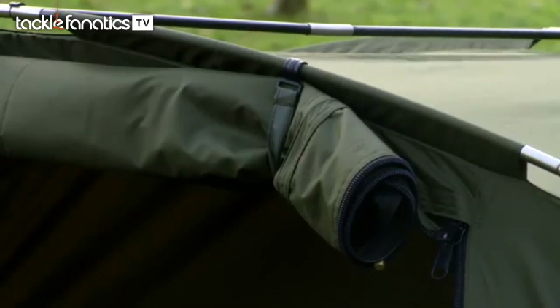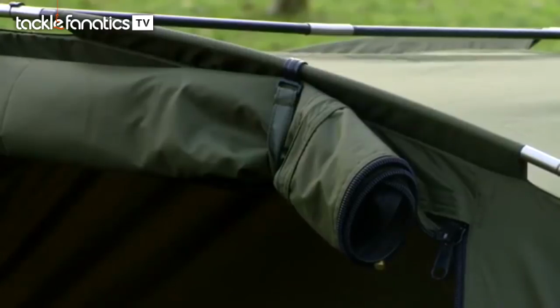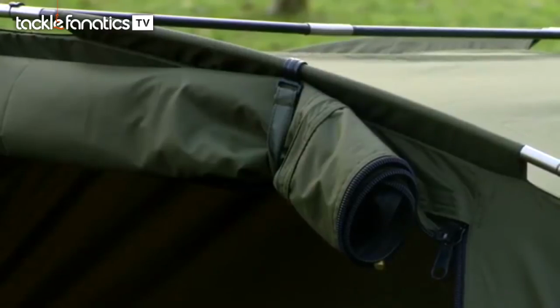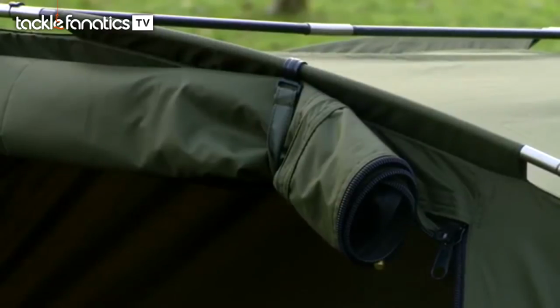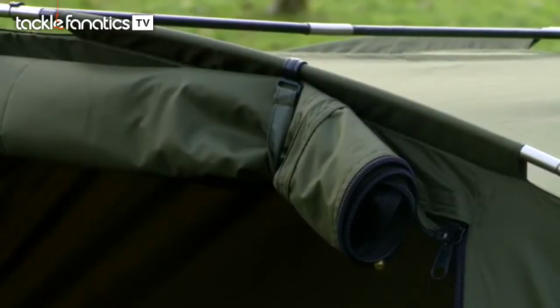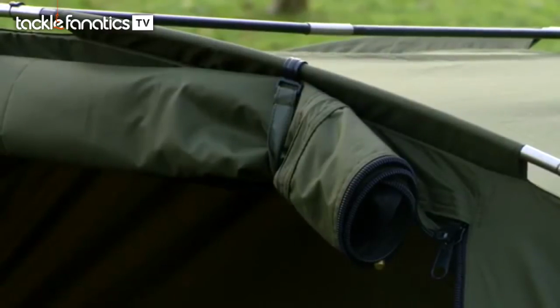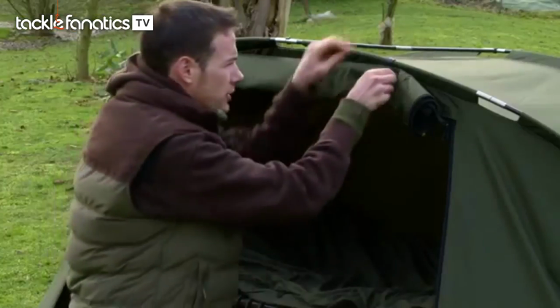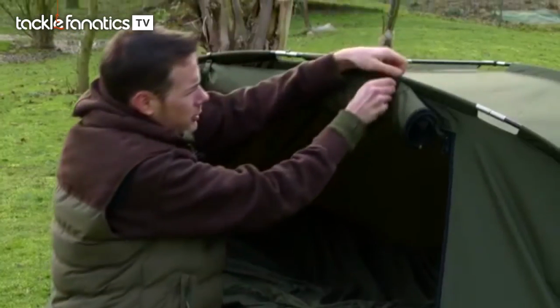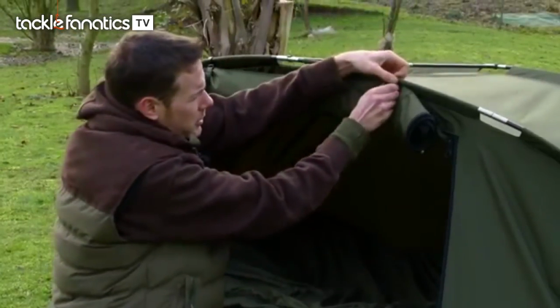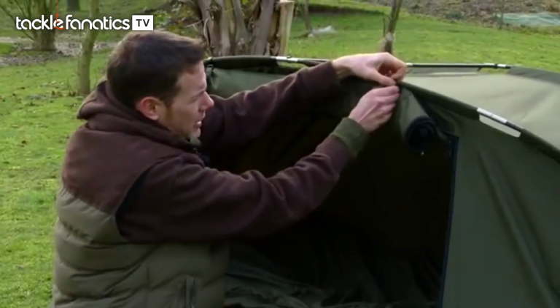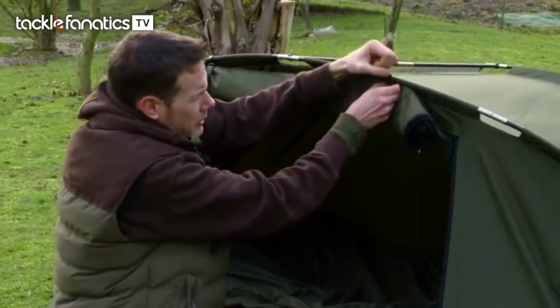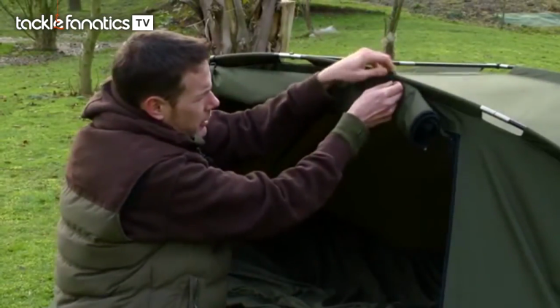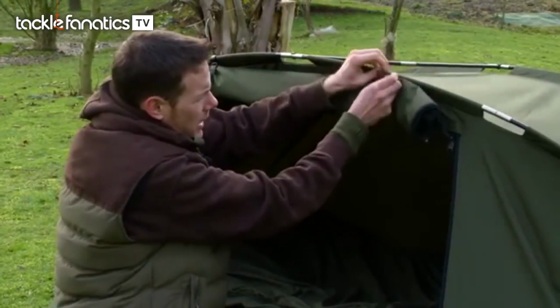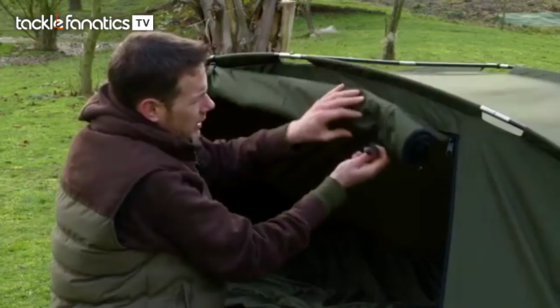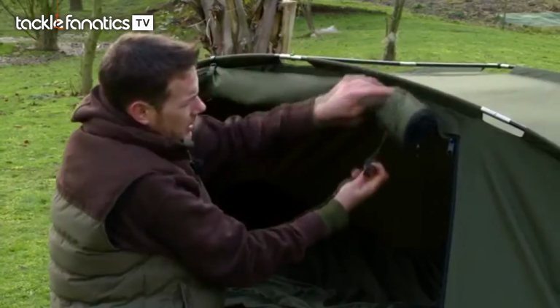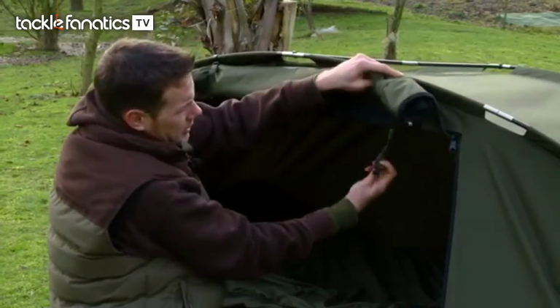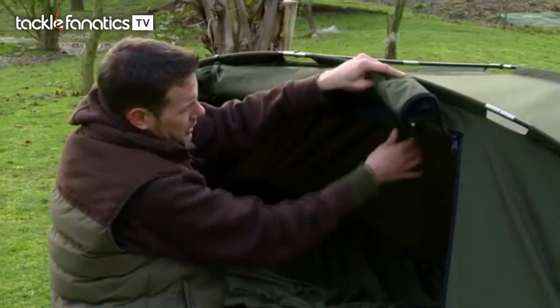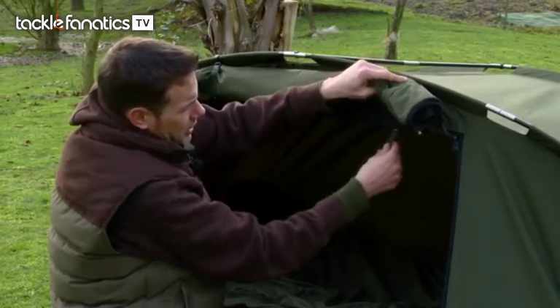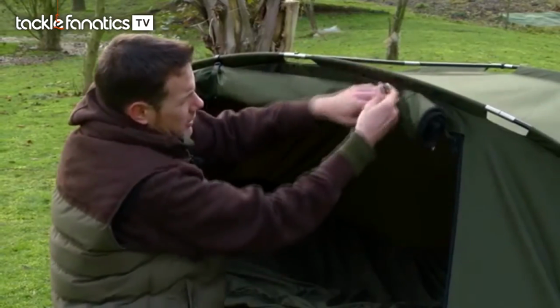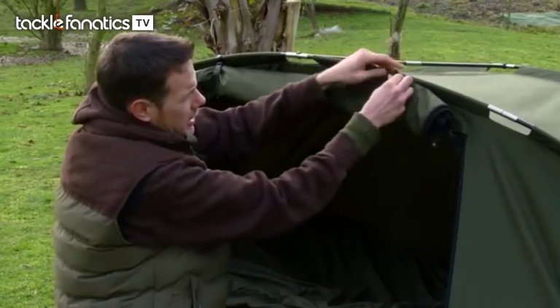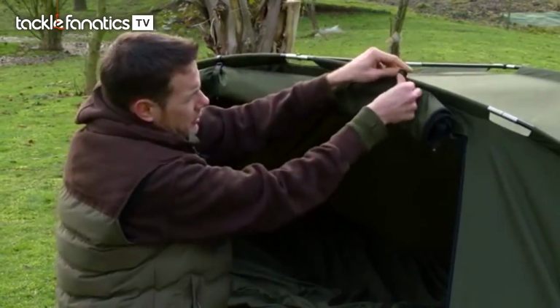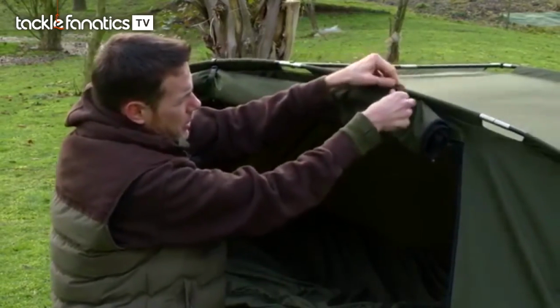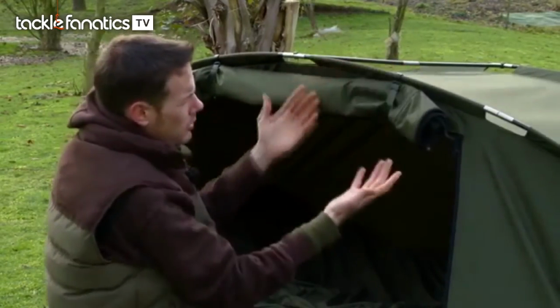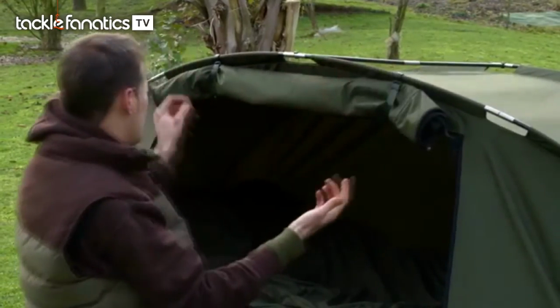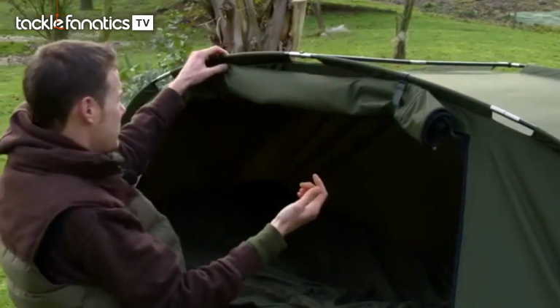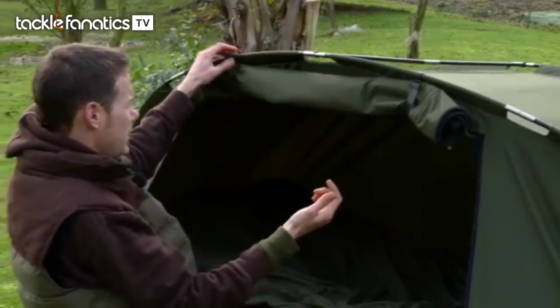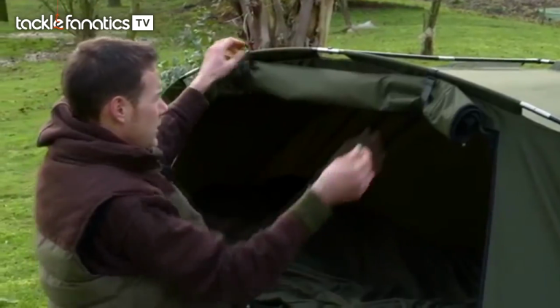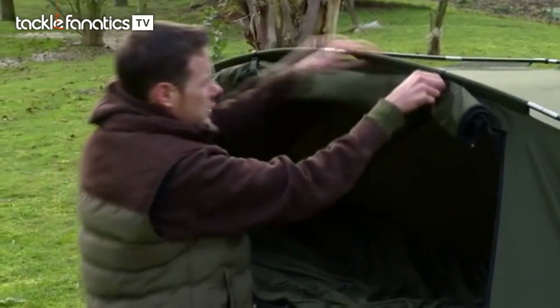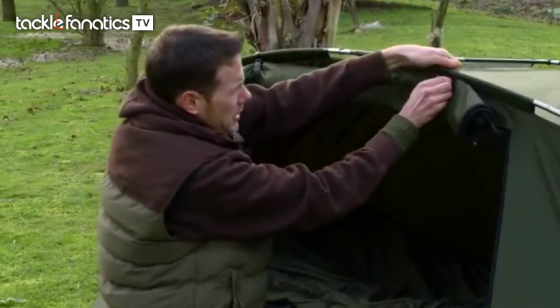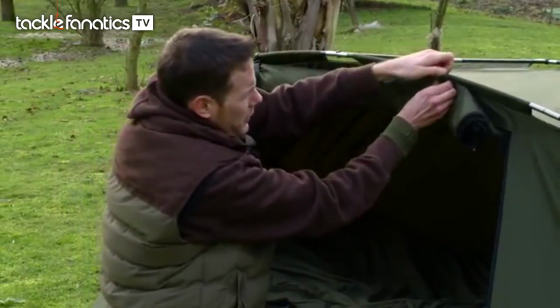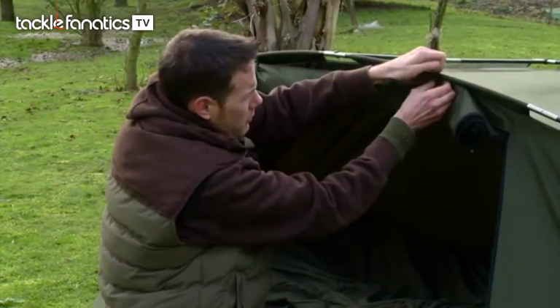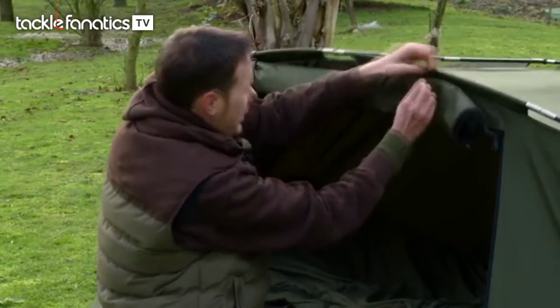As I say, it has been designed for real short sessions where you're not carrying loads of gear. Now there's a few little features worth mentioning. First of all we've got nice little clips on the front here for when you're rolling the door back - it literally just goes round there and onto that pole, nice and tidy. Obviously you clip them off and you can roll the door down.